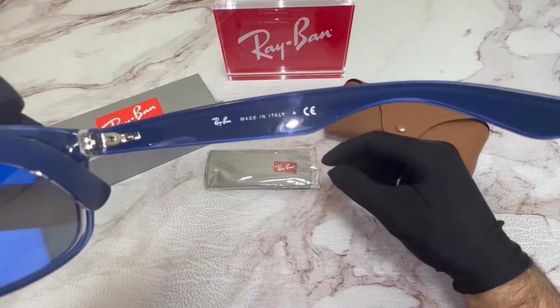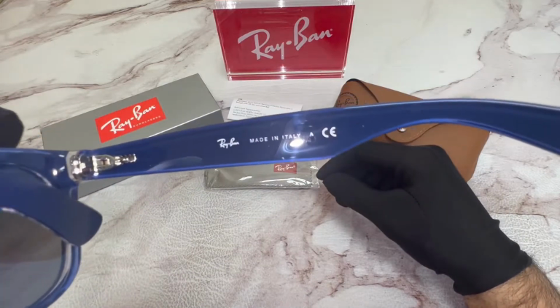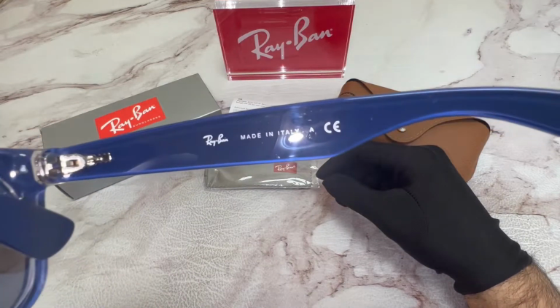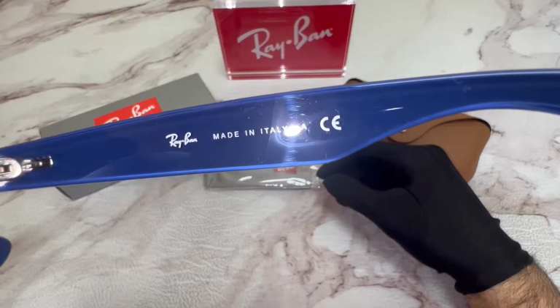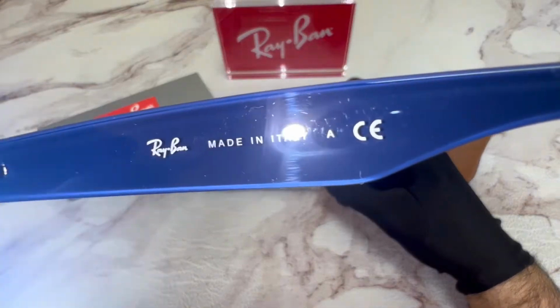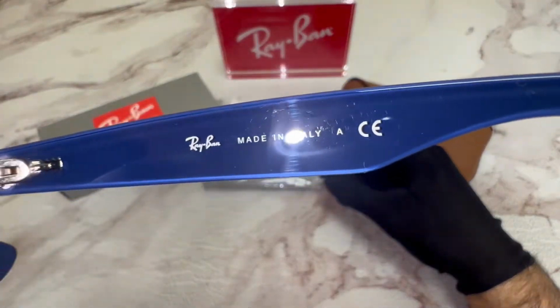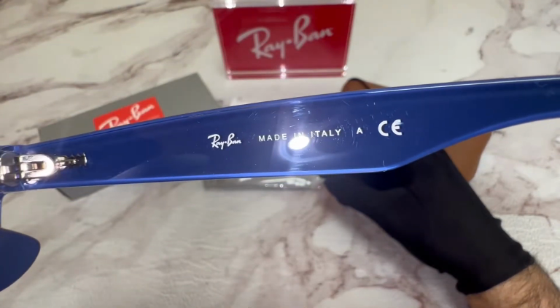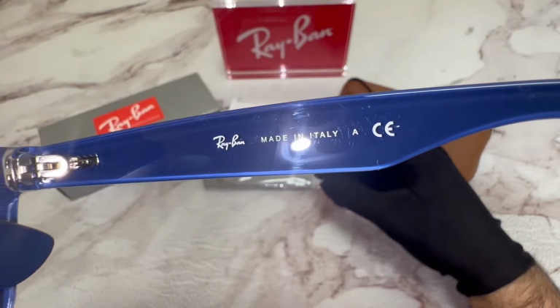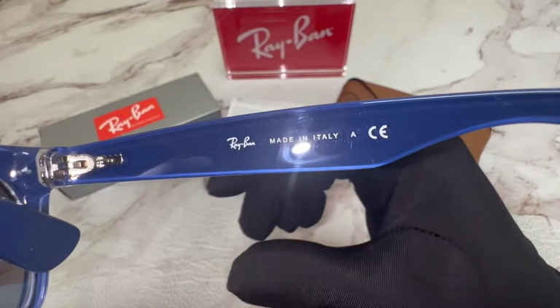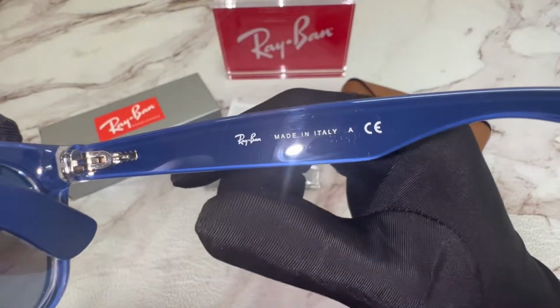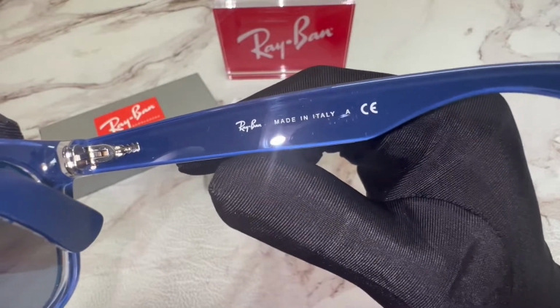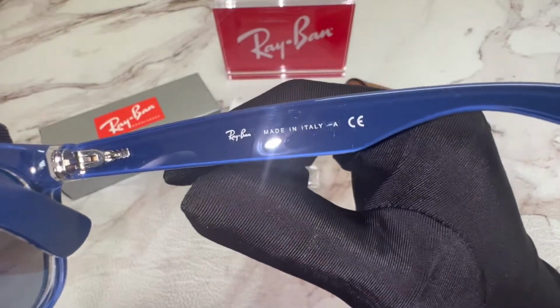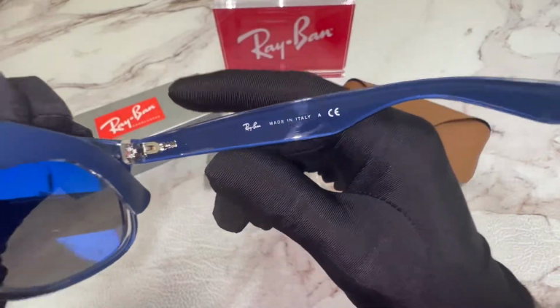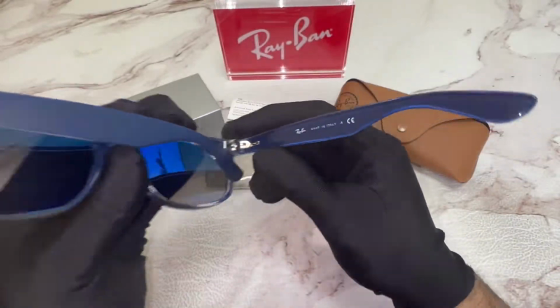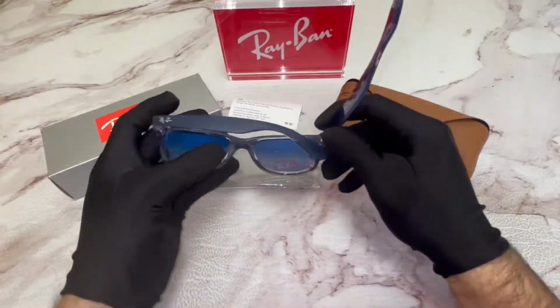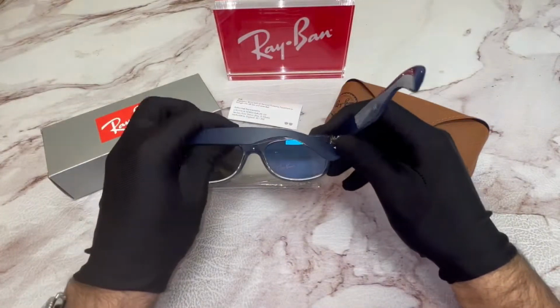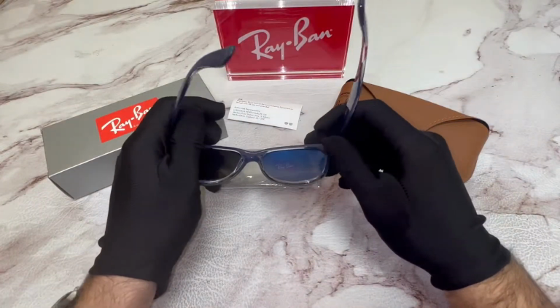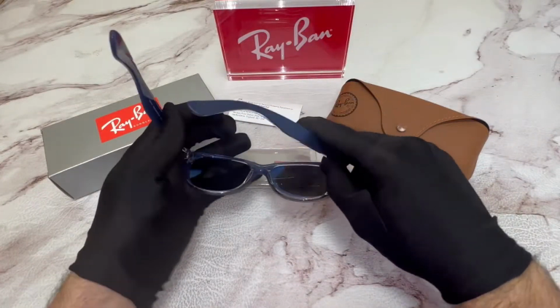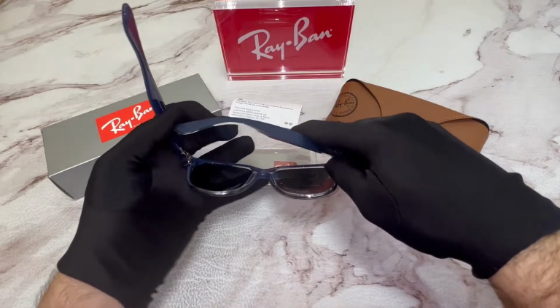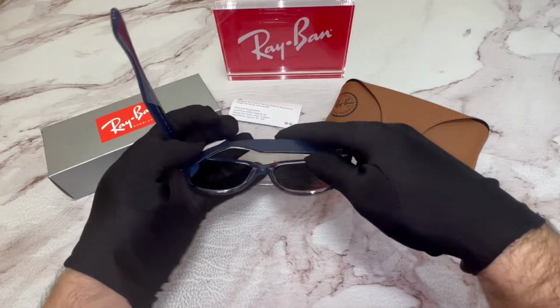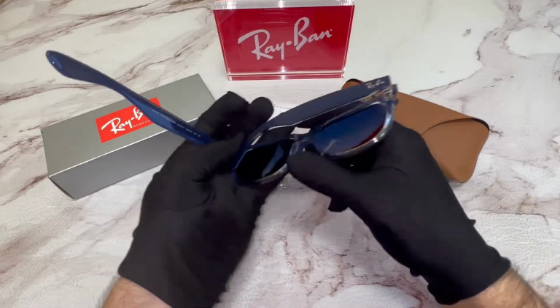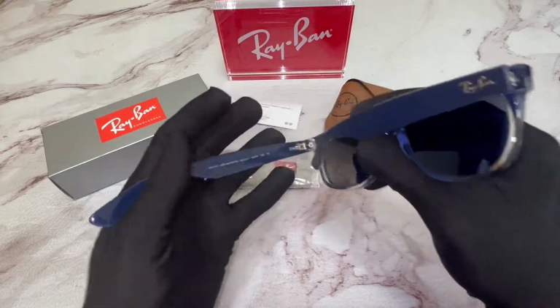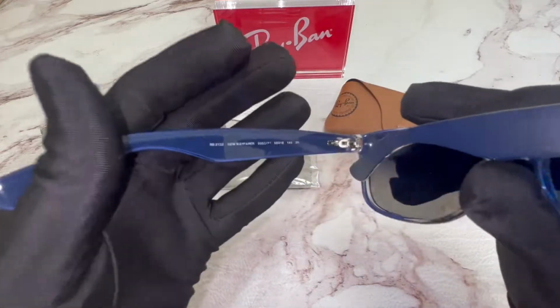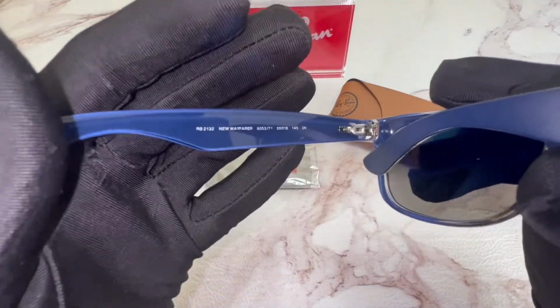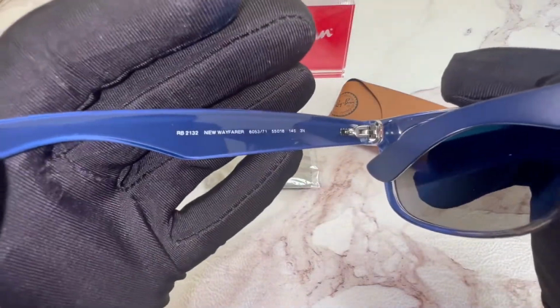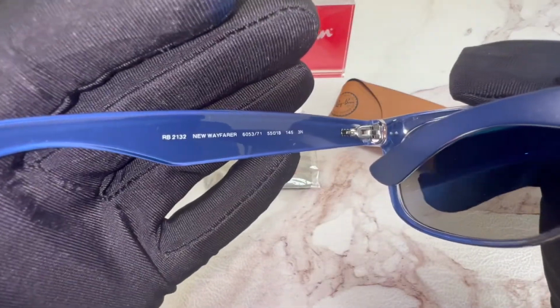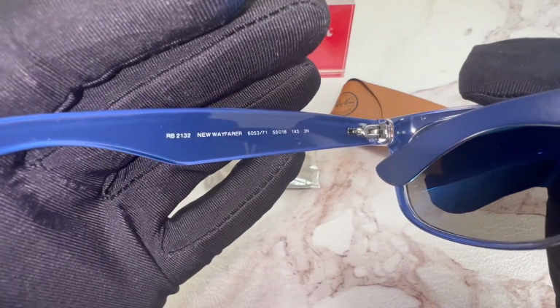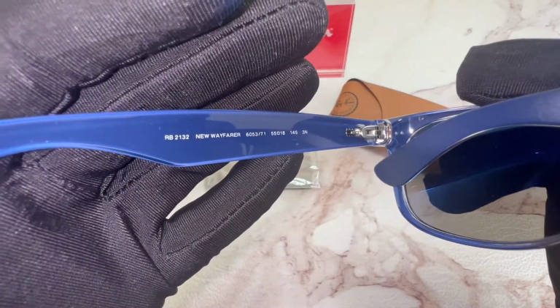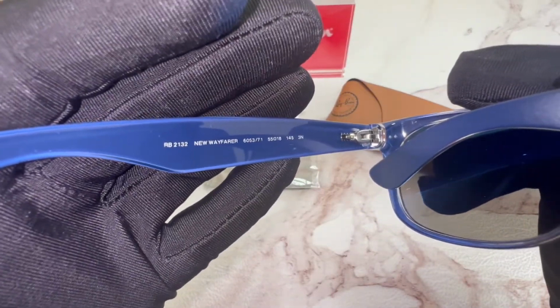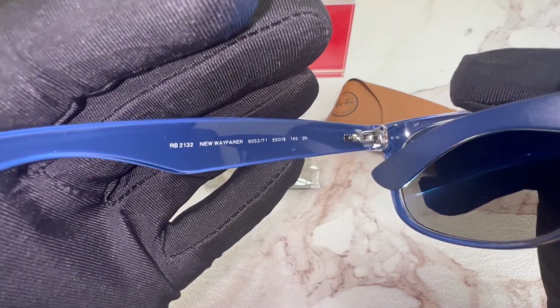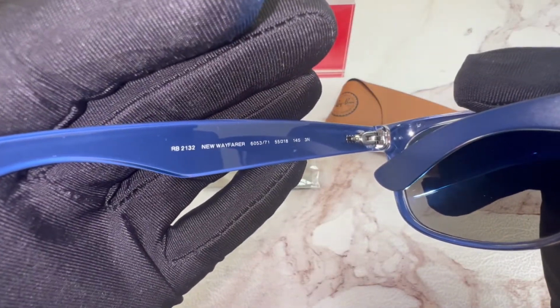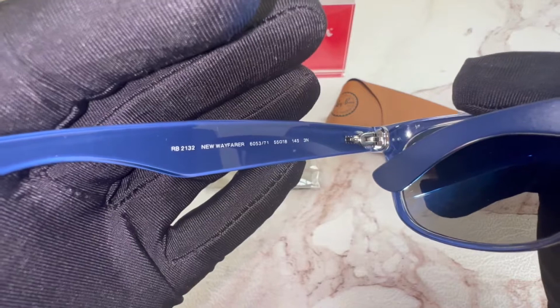On its inner right temple, you'll find that it's made in Italy, as well as the Ray-Ban logo. On its inner left temple, you'll find the model number, which is RB2132.